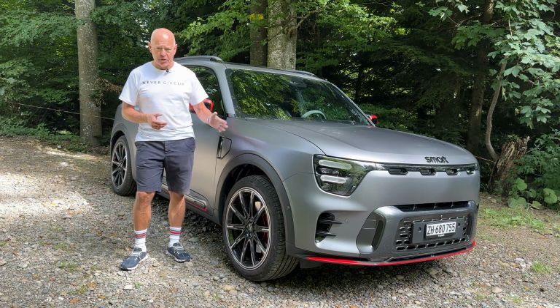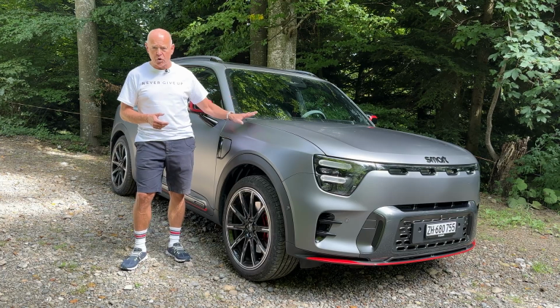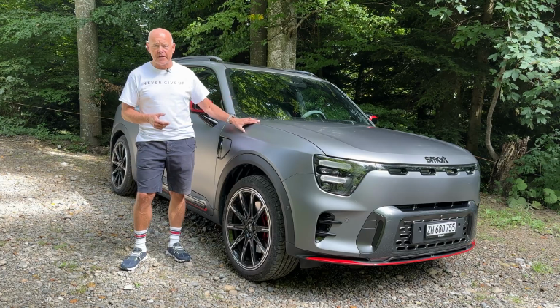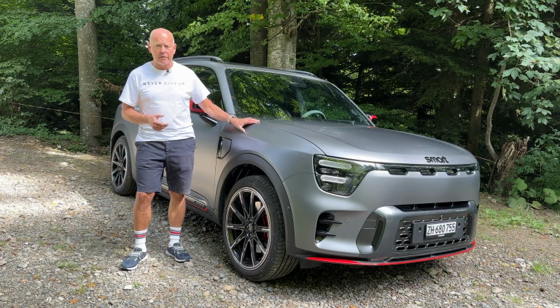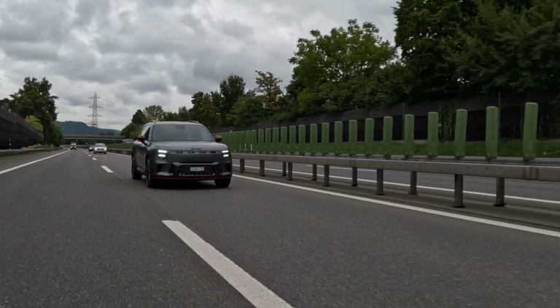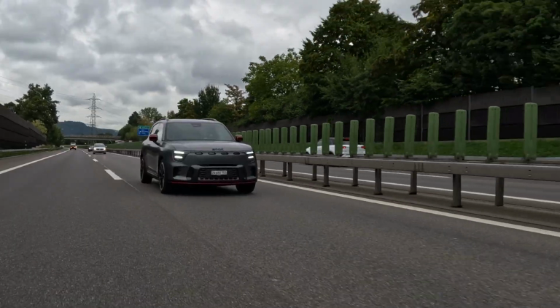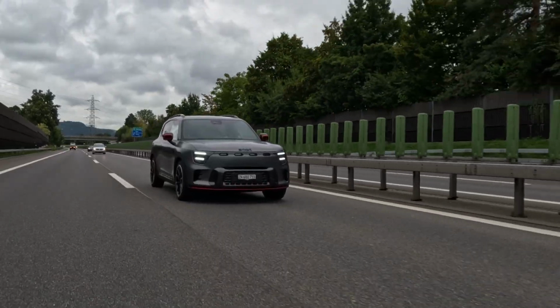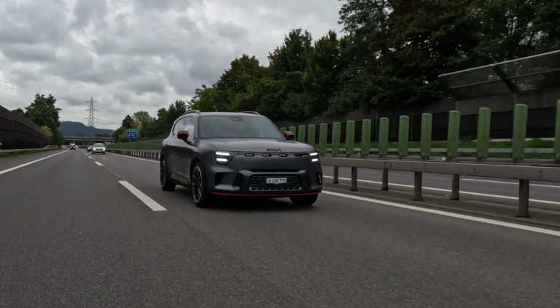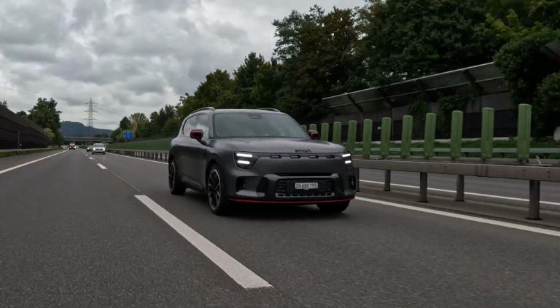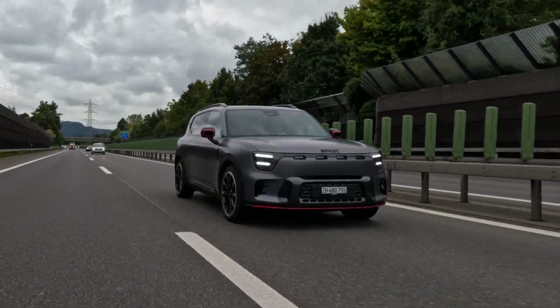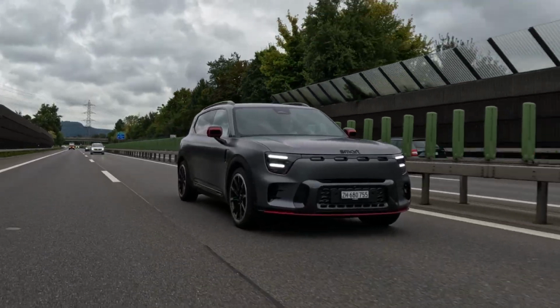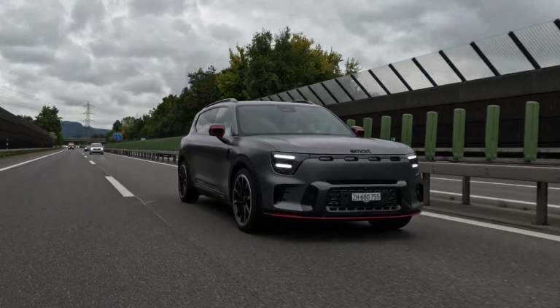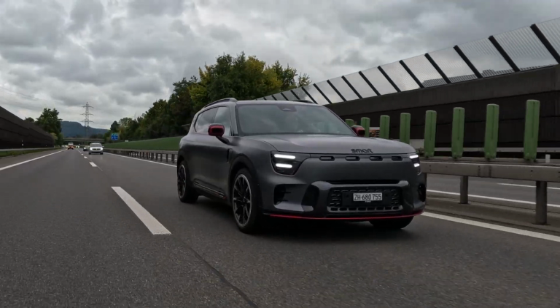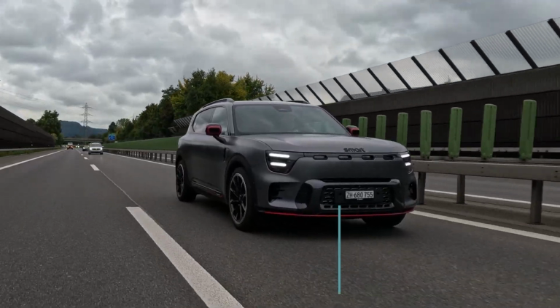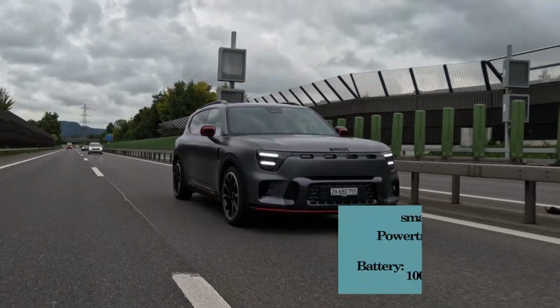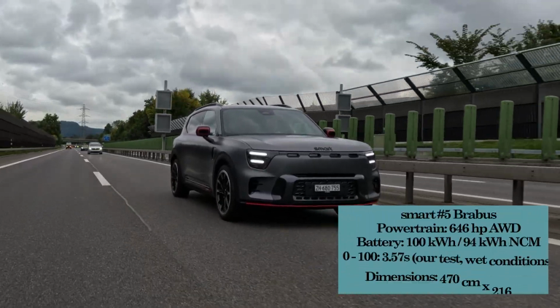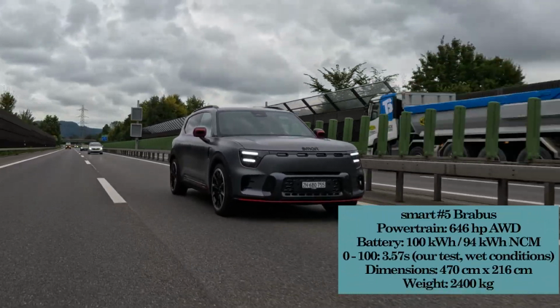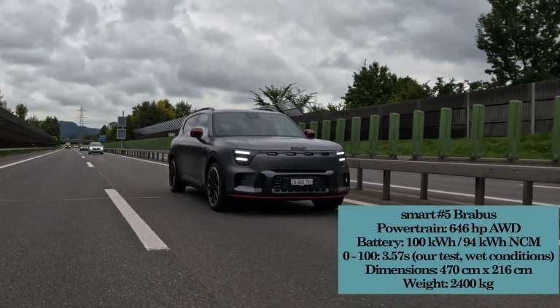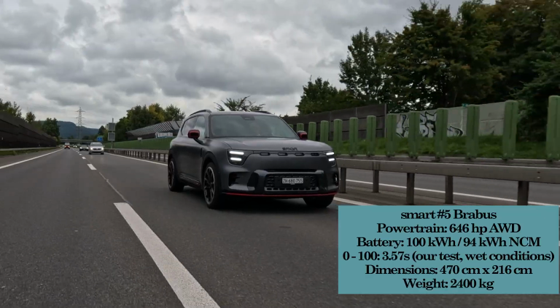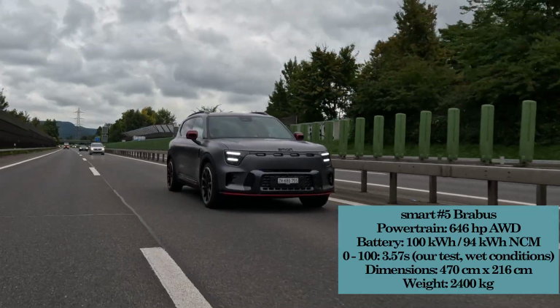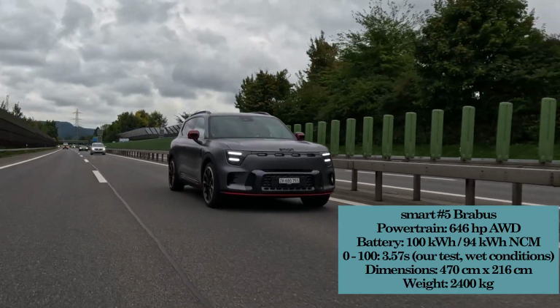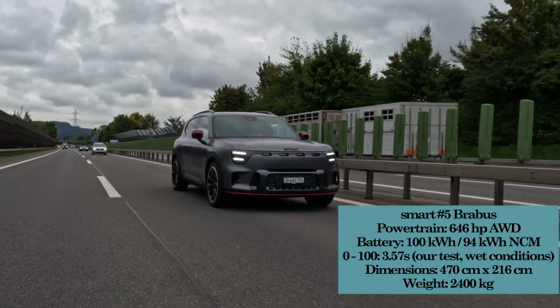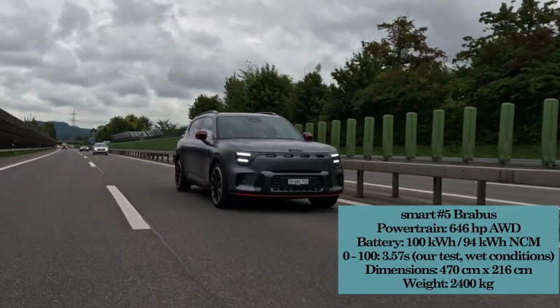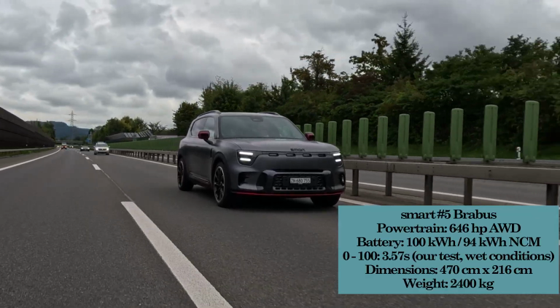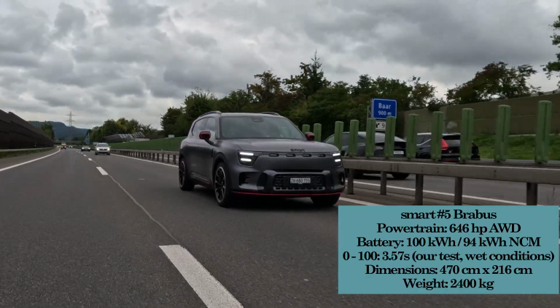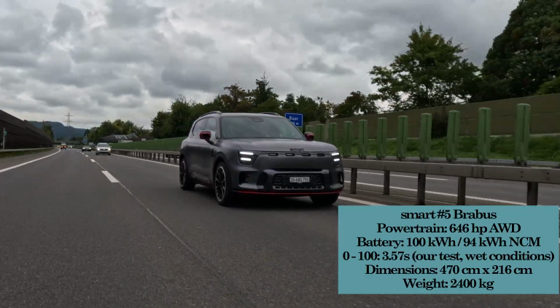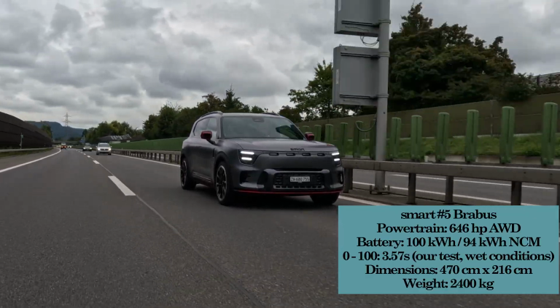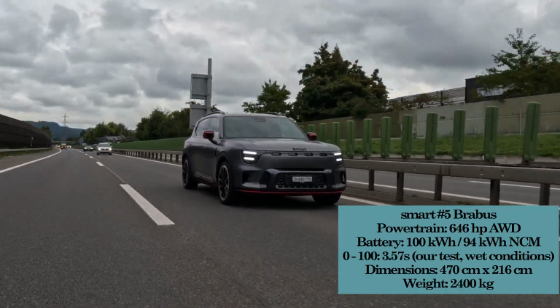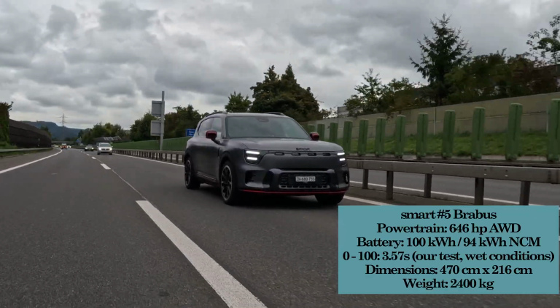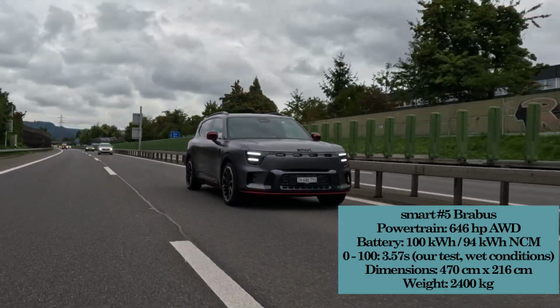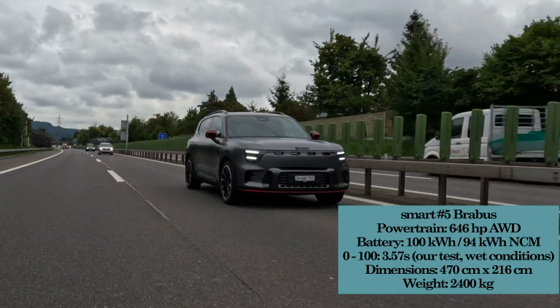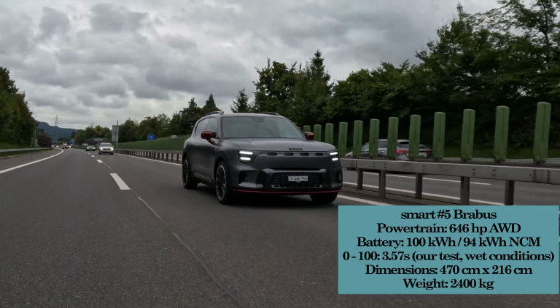Today we're going to talk about this car. This is the Smart Hashtag 5 2026 in the Brabus version. That means you get four-wheel drive, 646 horsepower, a fairly large car — 4 meters 70 in length — and it weighs 2.4 tons.